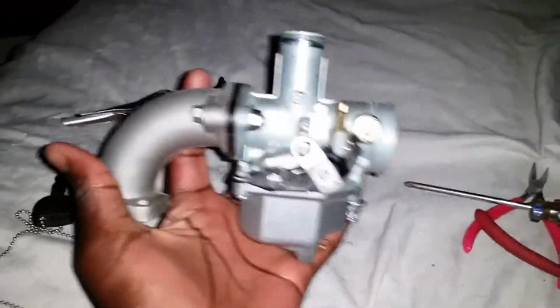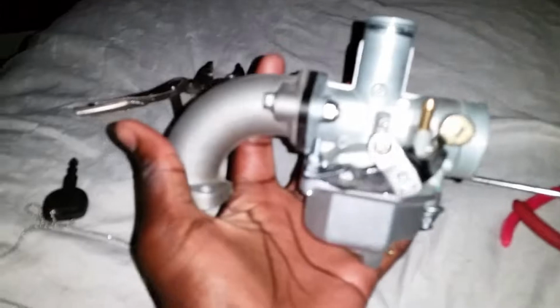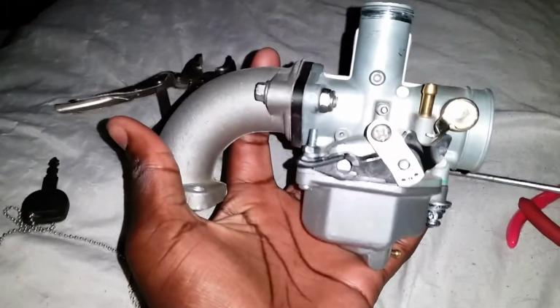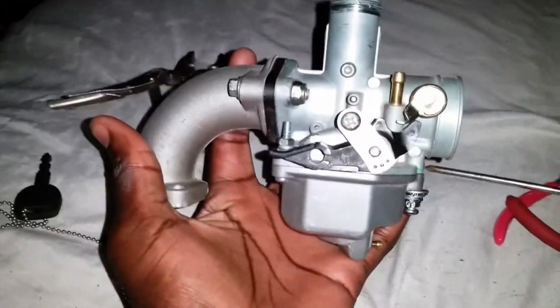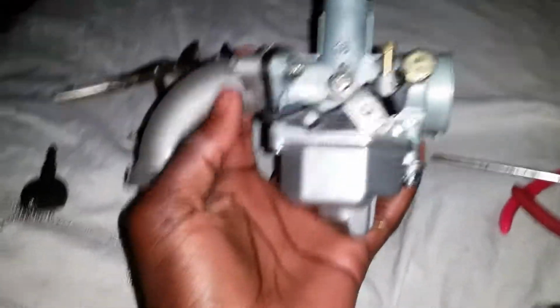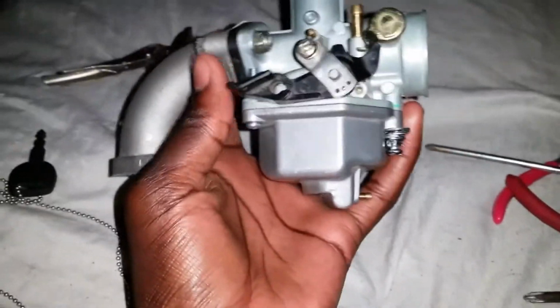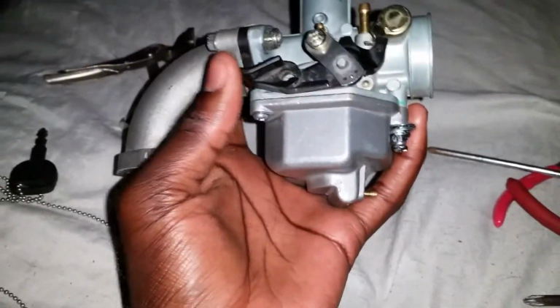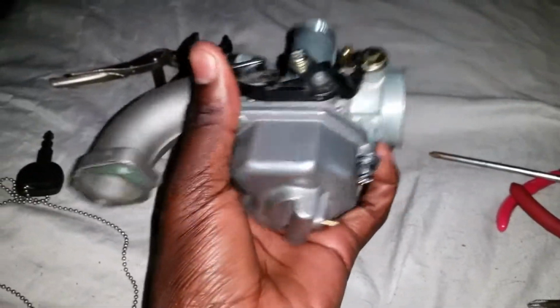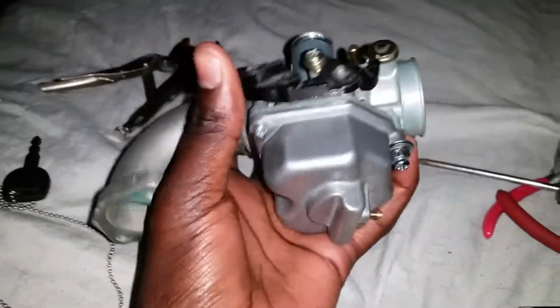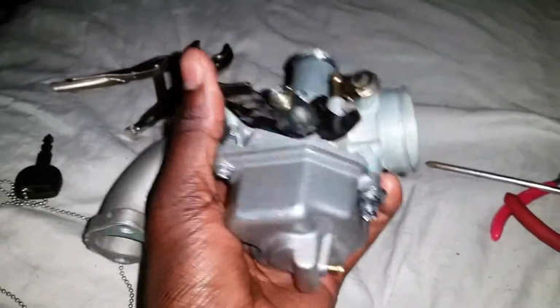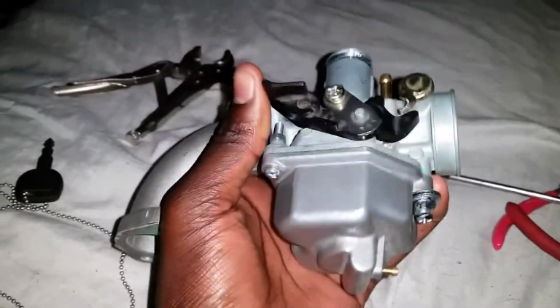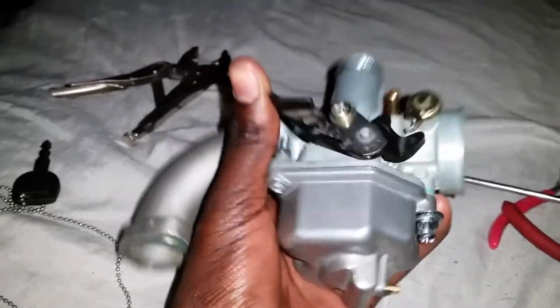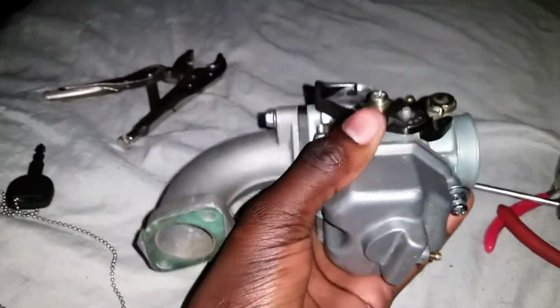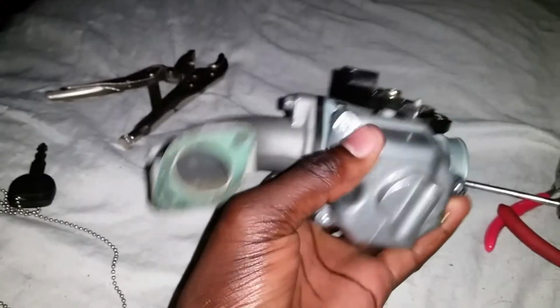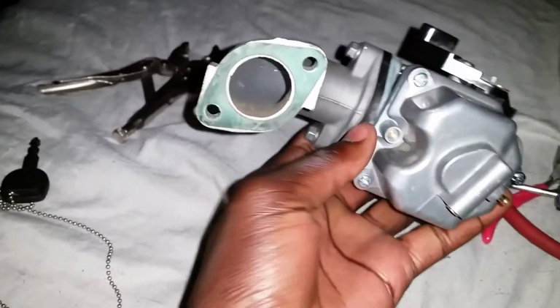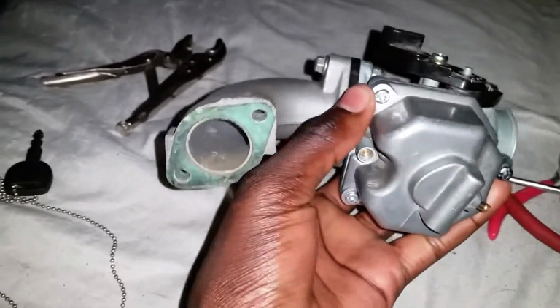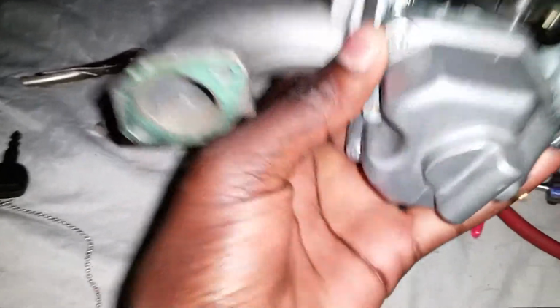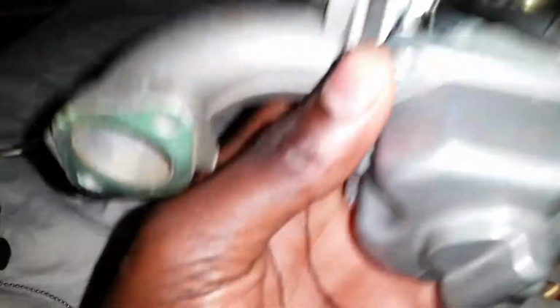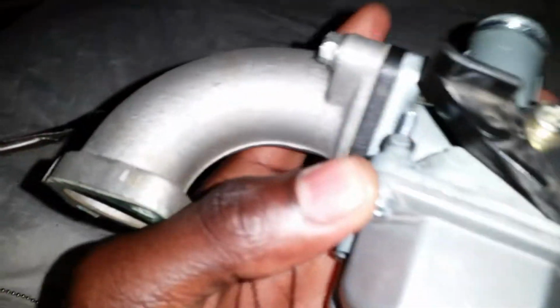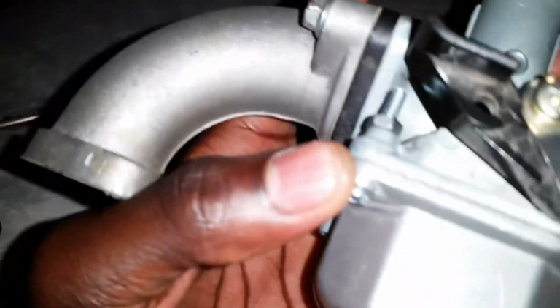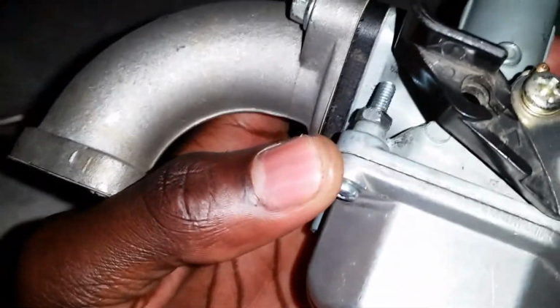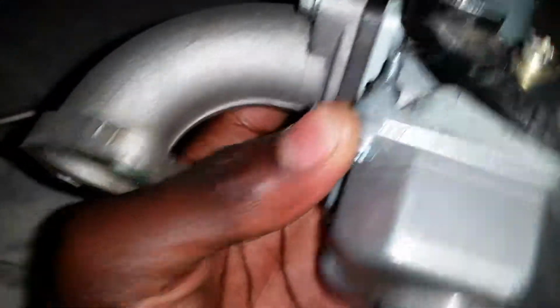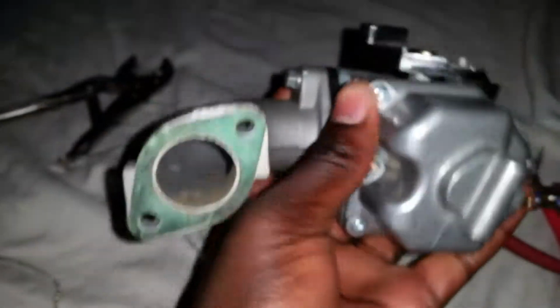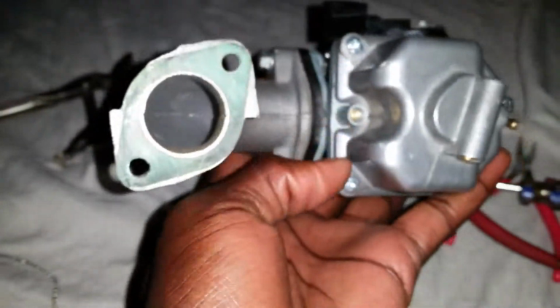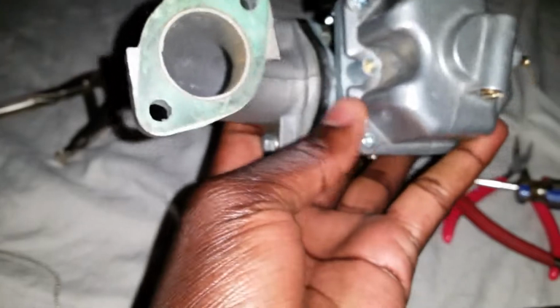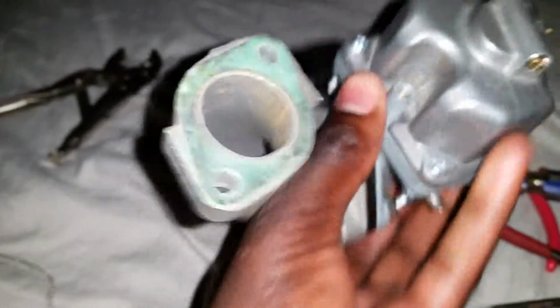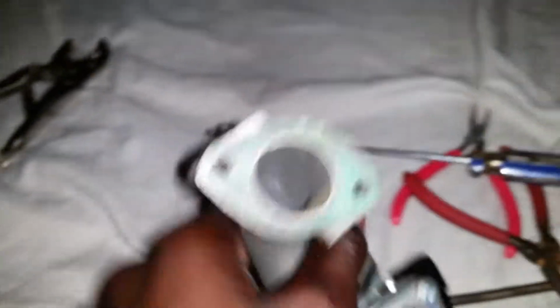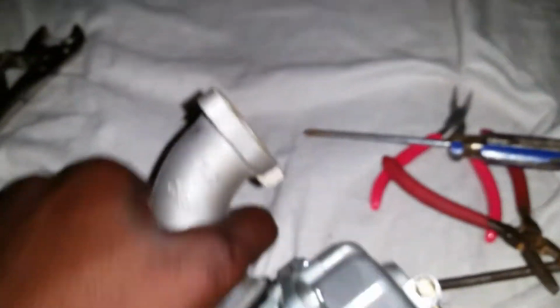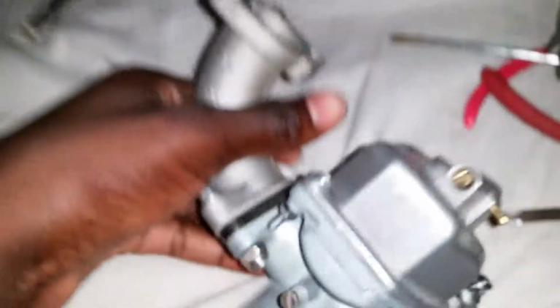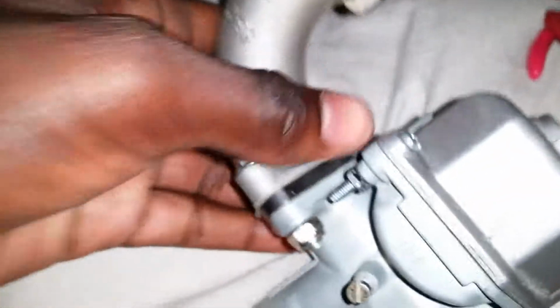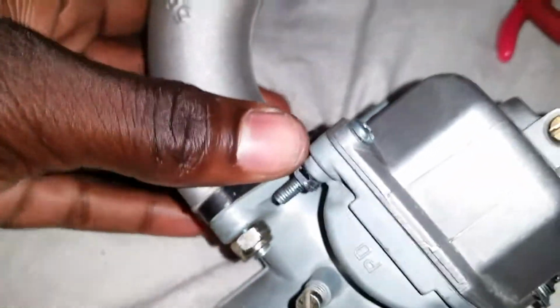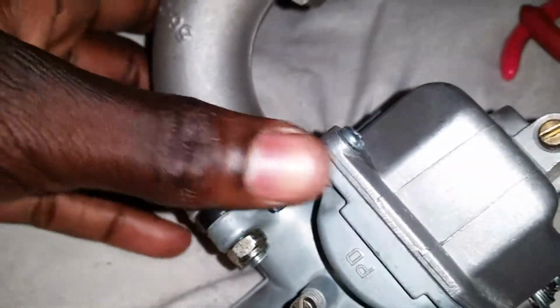I'll probably end up getting another gasket. My brother is still ordering me another carburetor offline — he ordered it for me today and it should be coming soon. So we're going to have two carburetors just in case this one doesn't work, but this one should work. If it's clean, it should work.